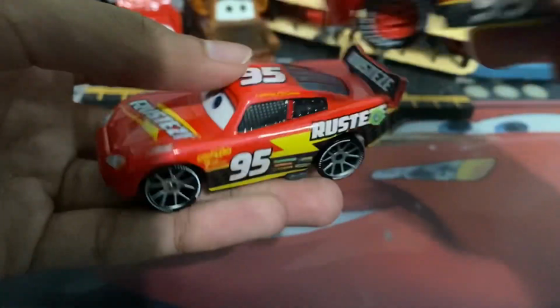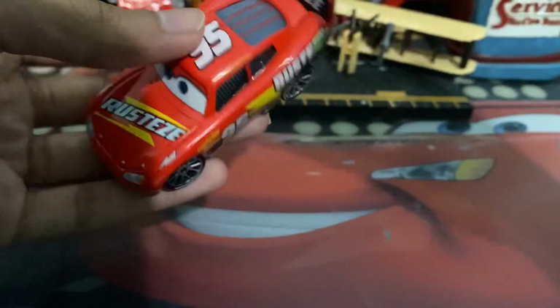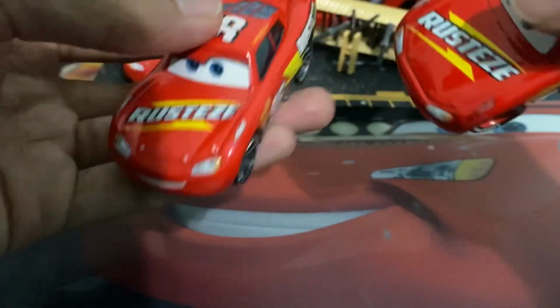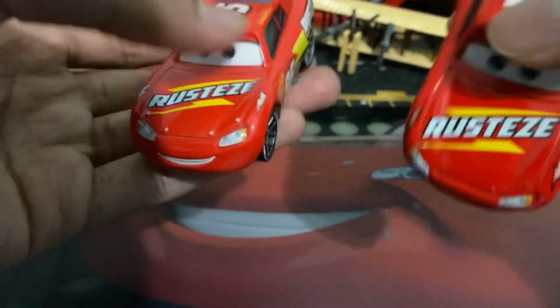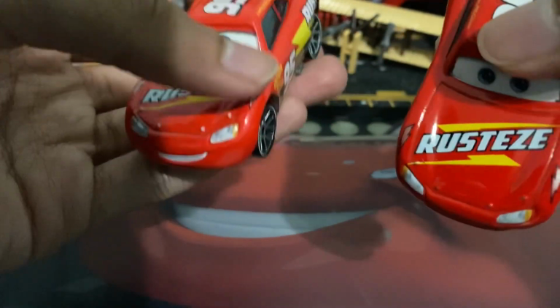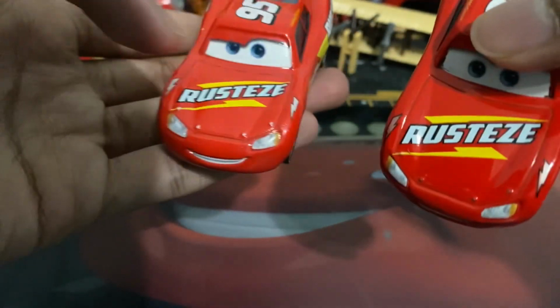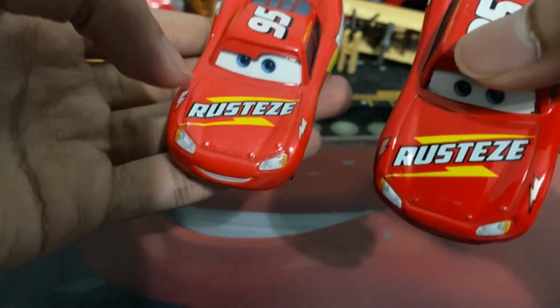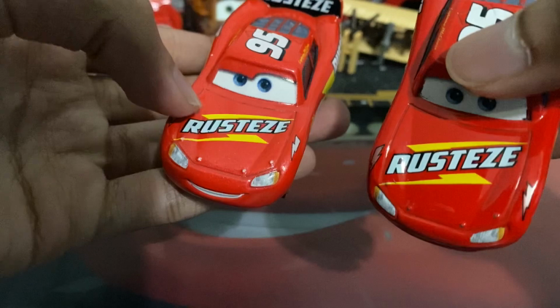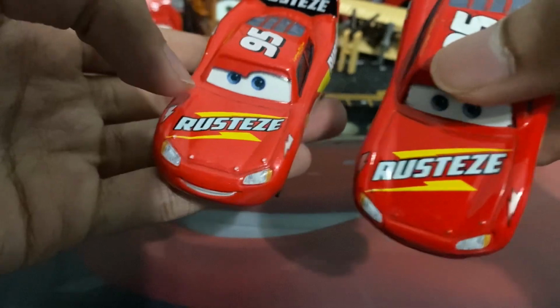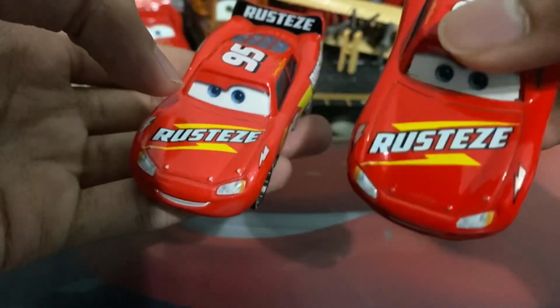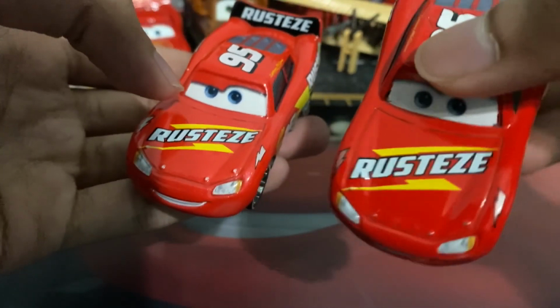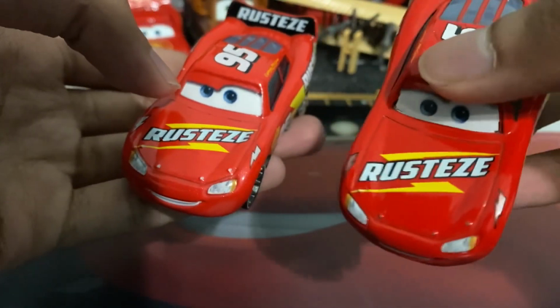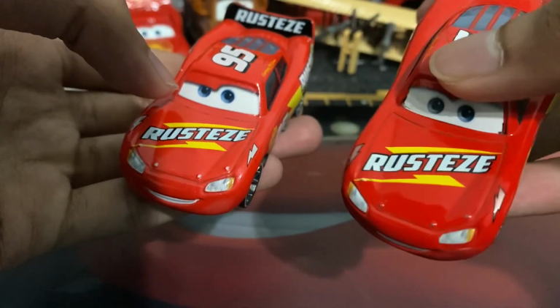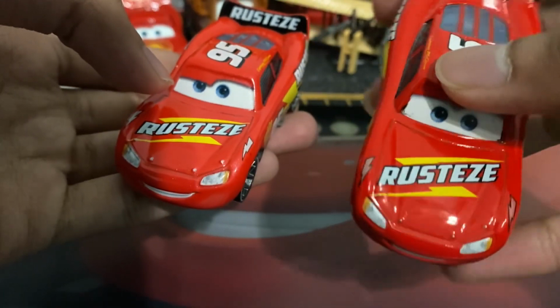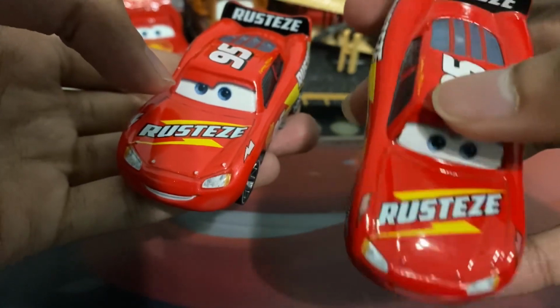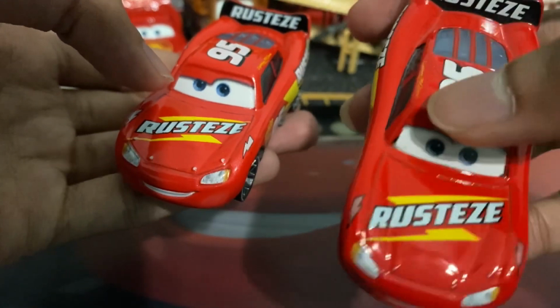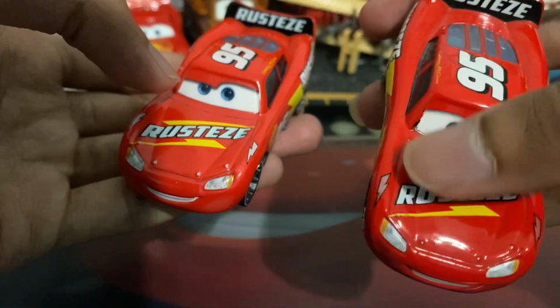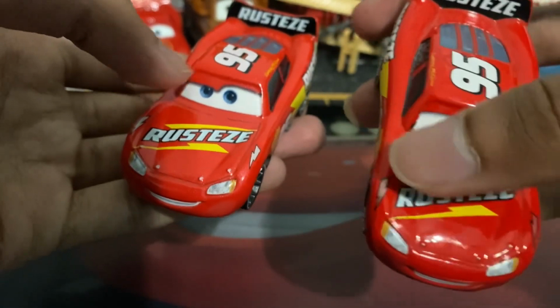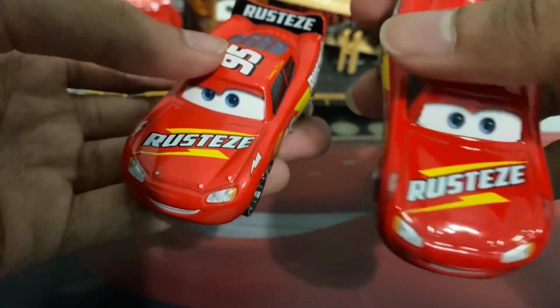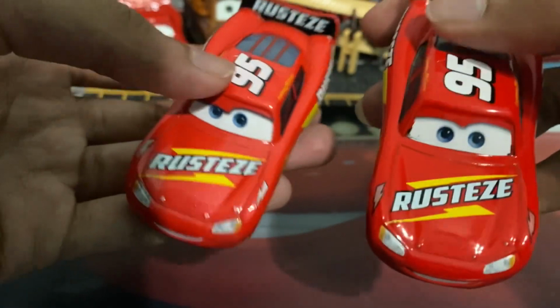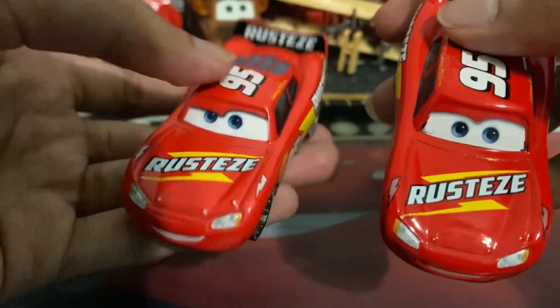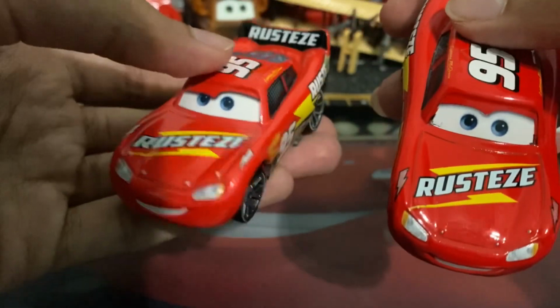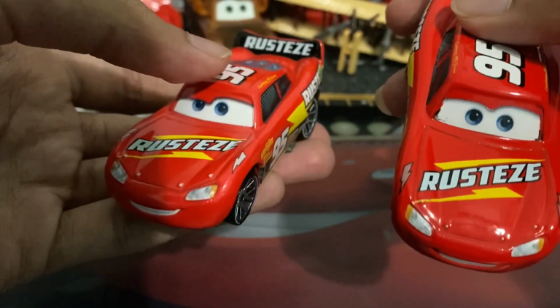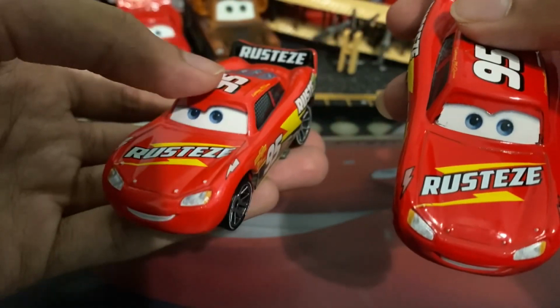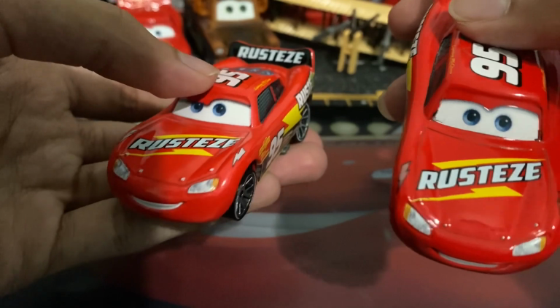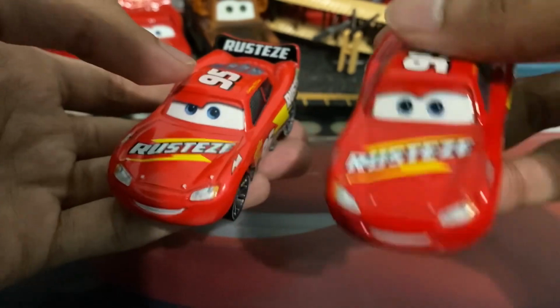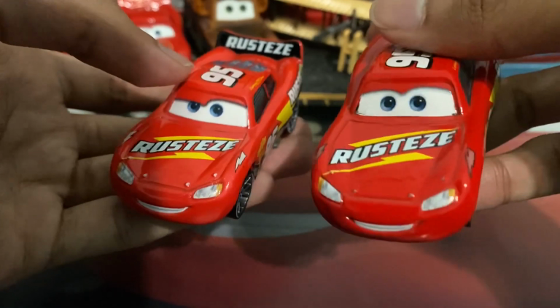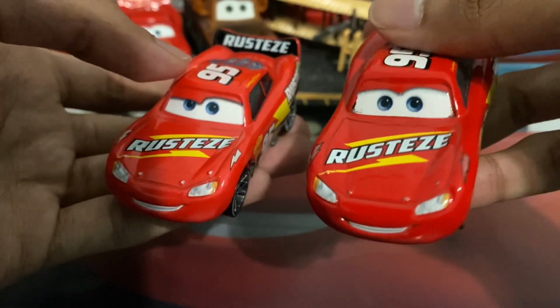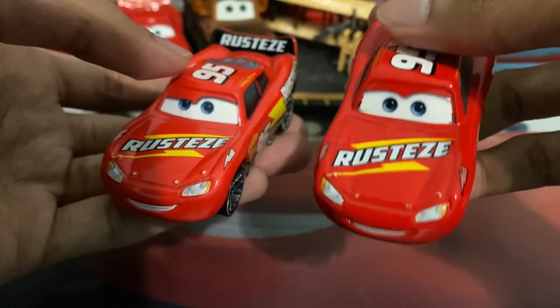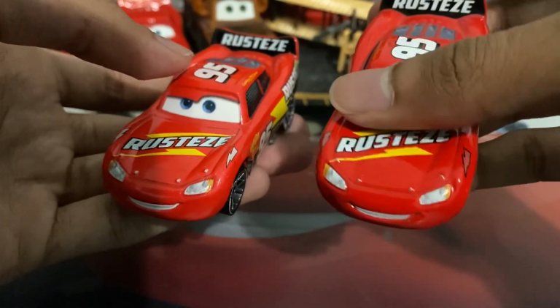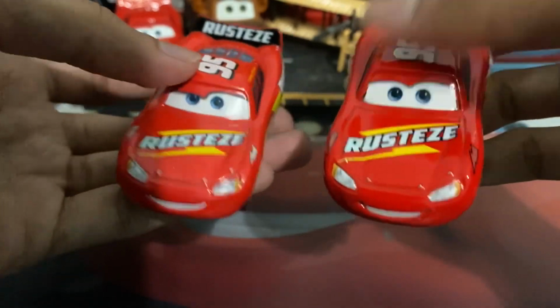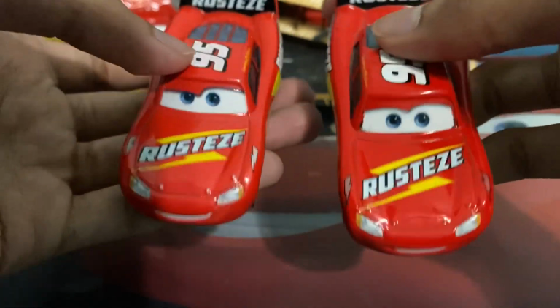I'm noticing that the Lightning bolts are already colored in on this variant, whereas here they were a little bit red — I don't know if you can see that. And he does have a brighter shade of red in comparison to this one, so that's pretty cool.